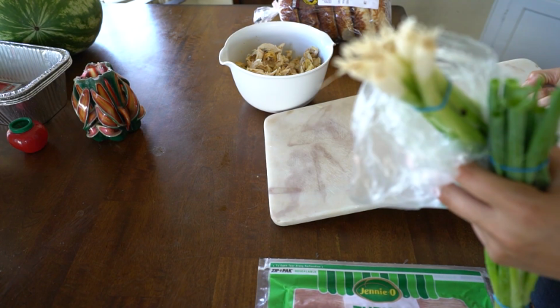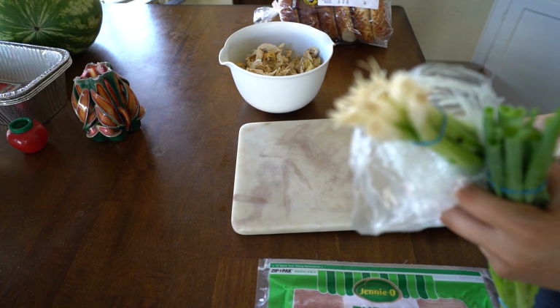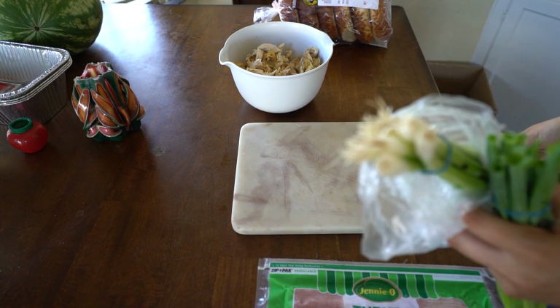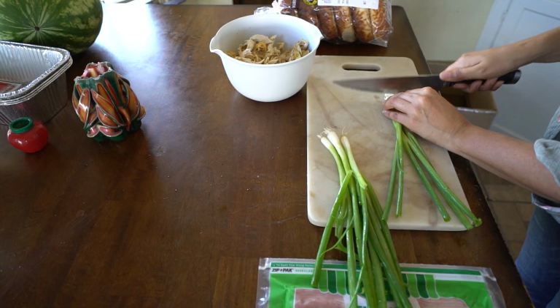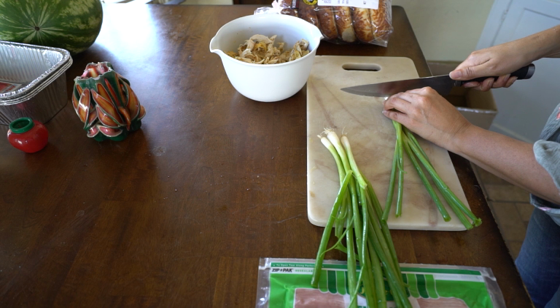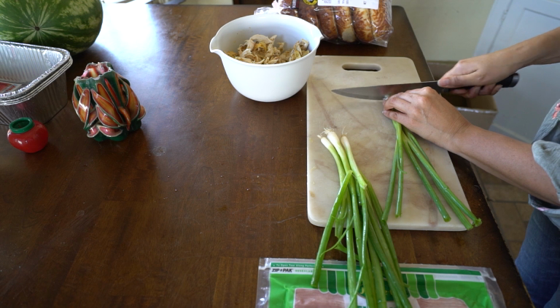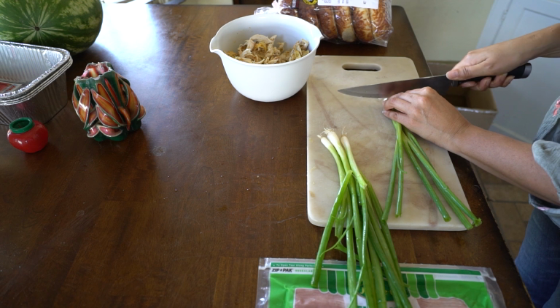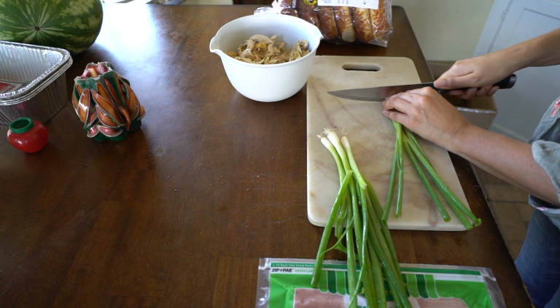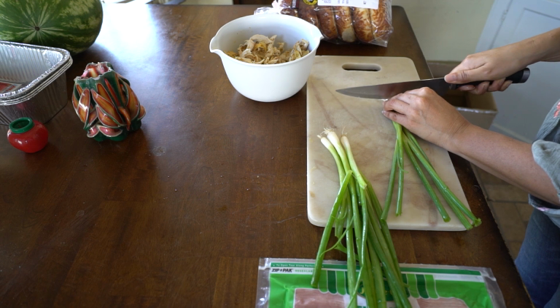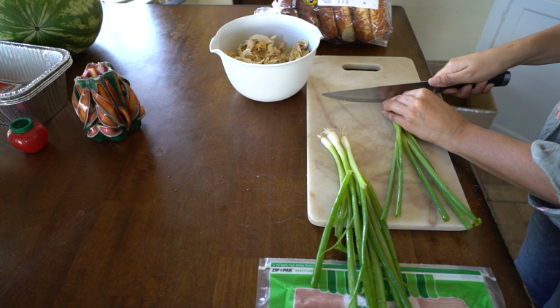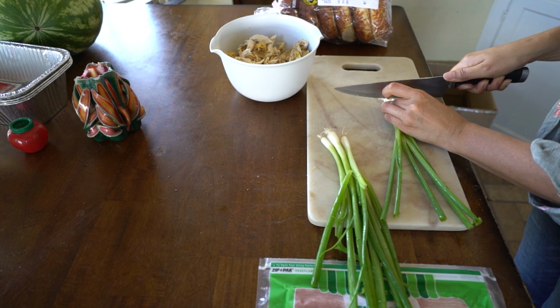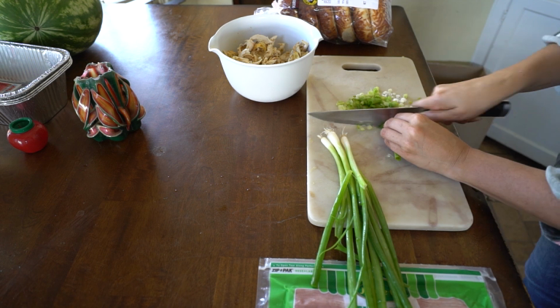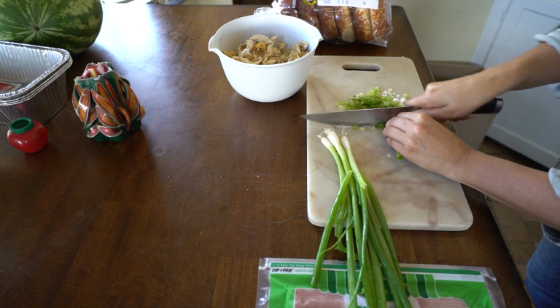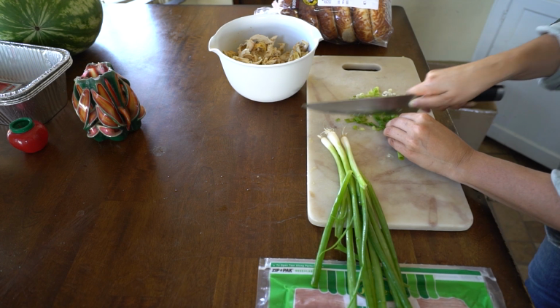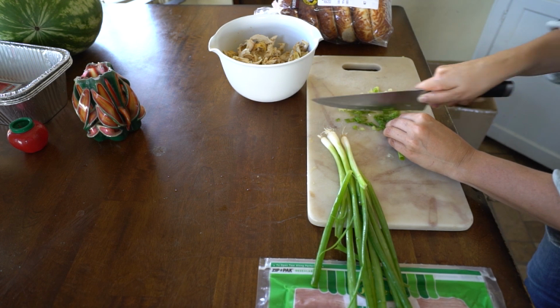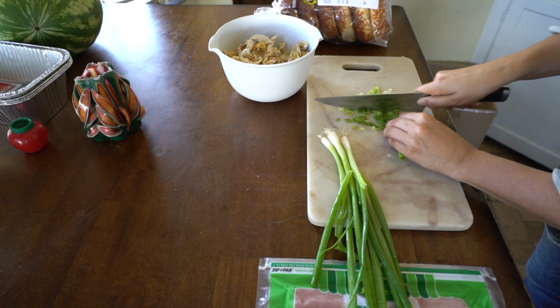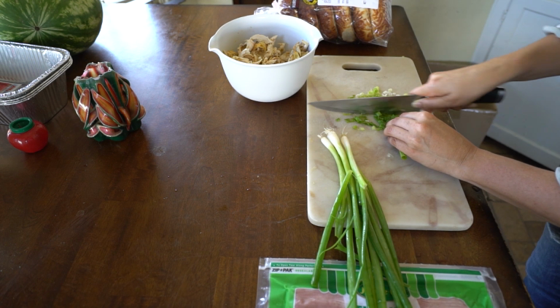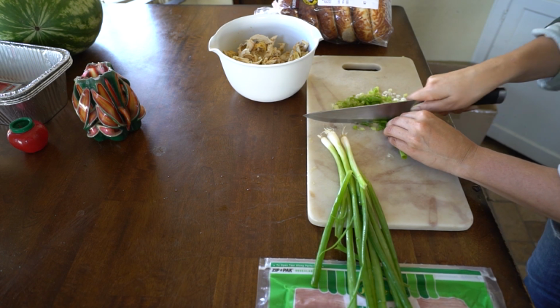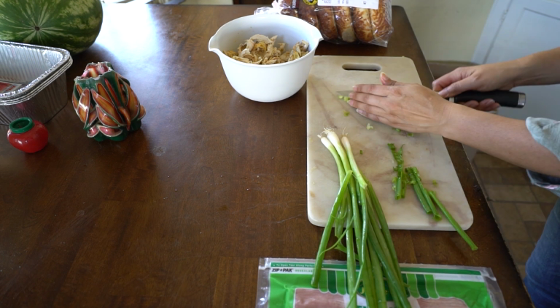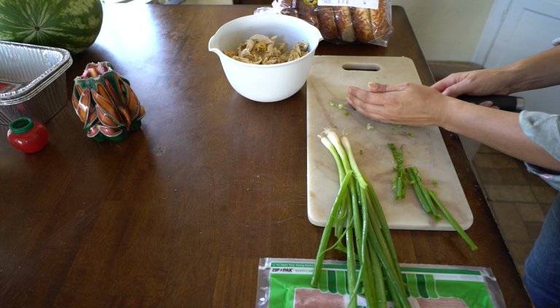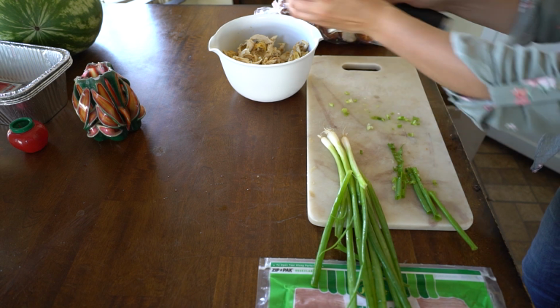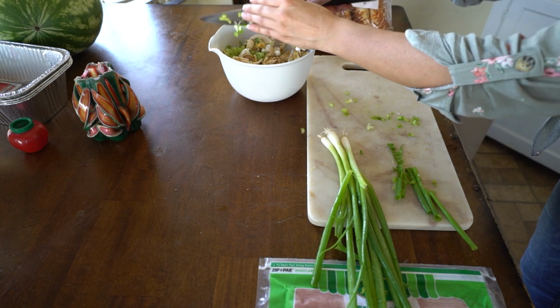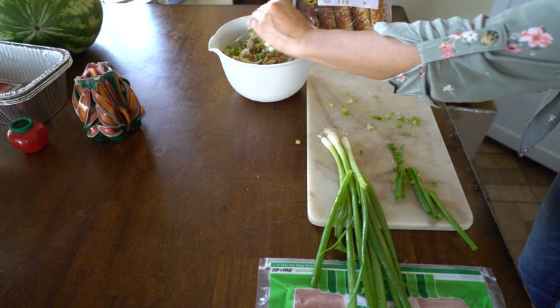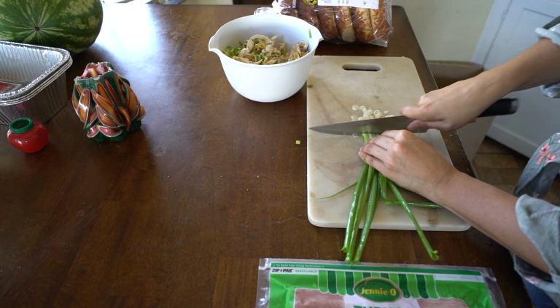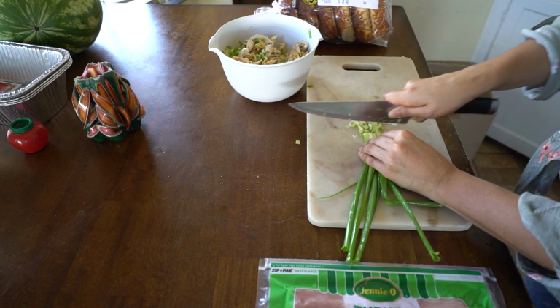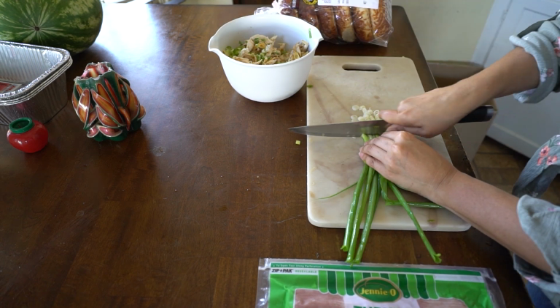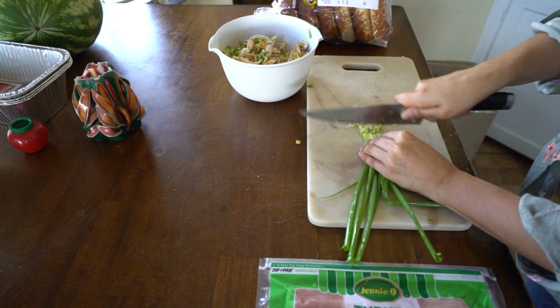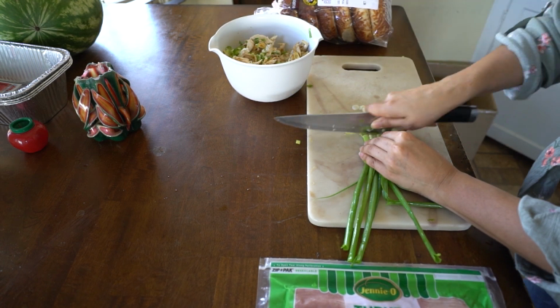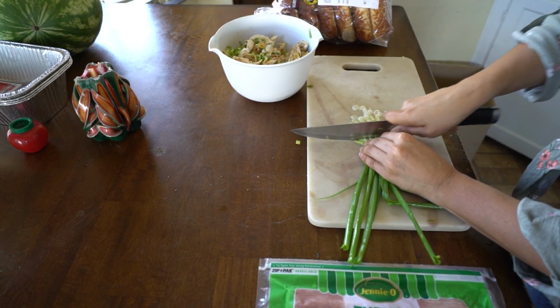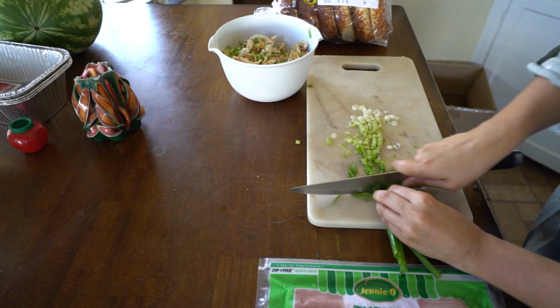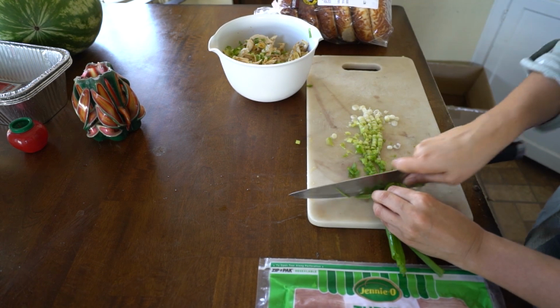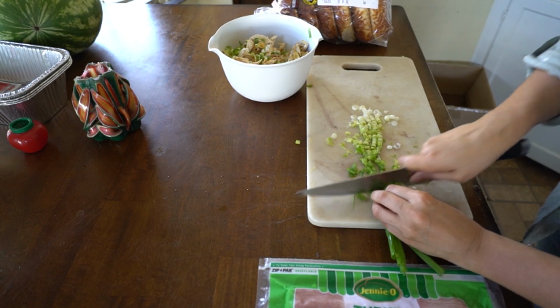After a long day of work, you think about what you're going to make for dinner. This came up in my mind — I thought about Costco chicken bake, so I'm going to recreate that in a bagel form.